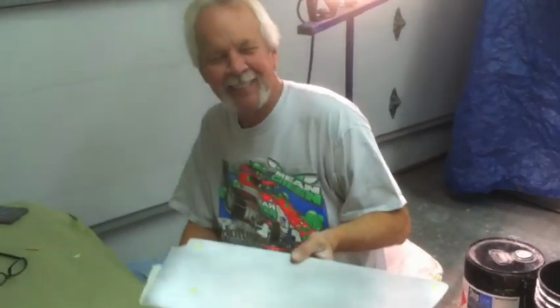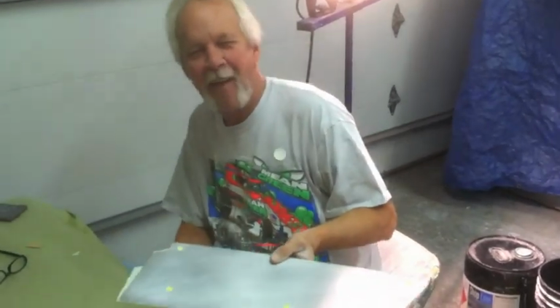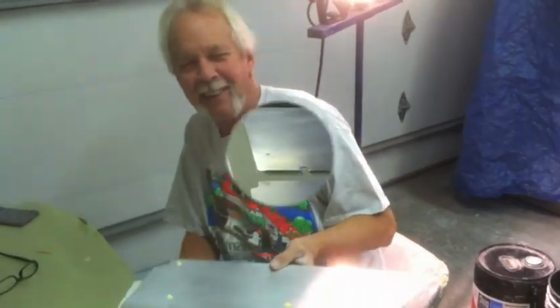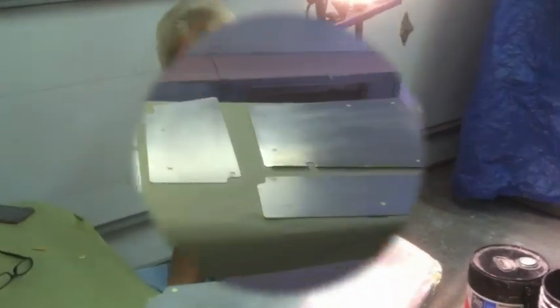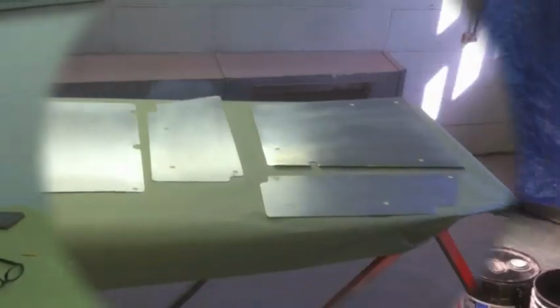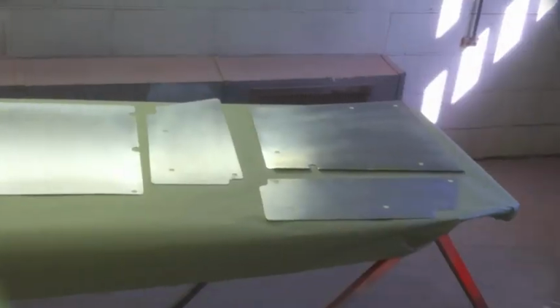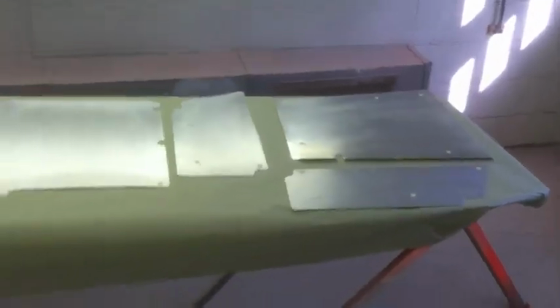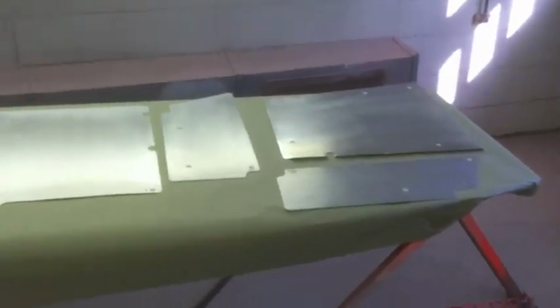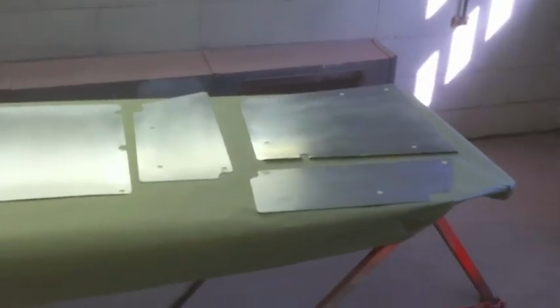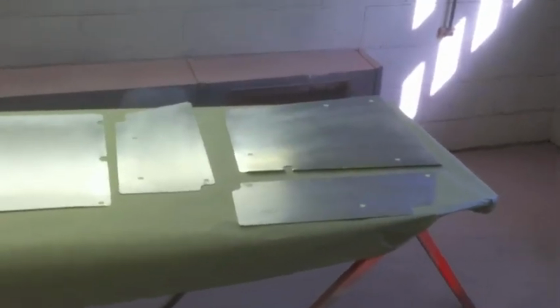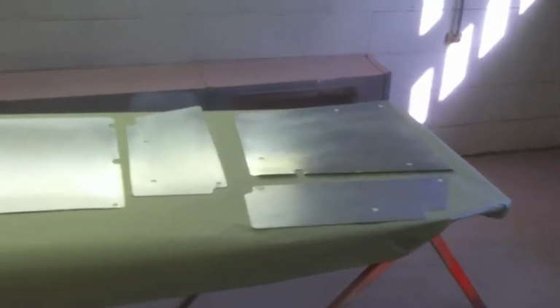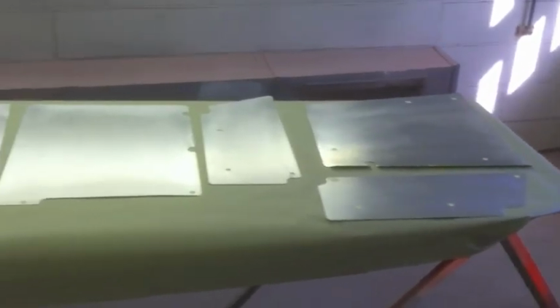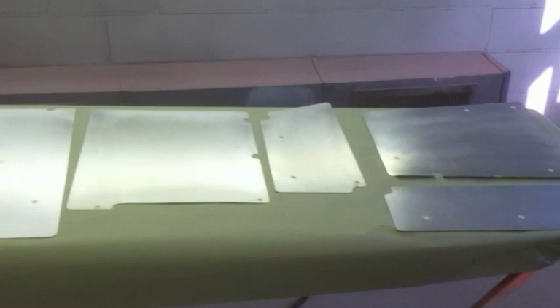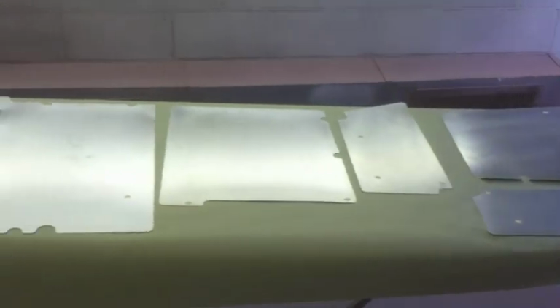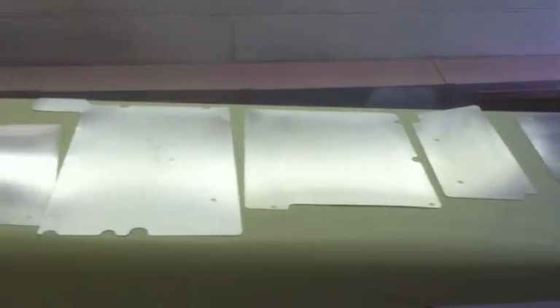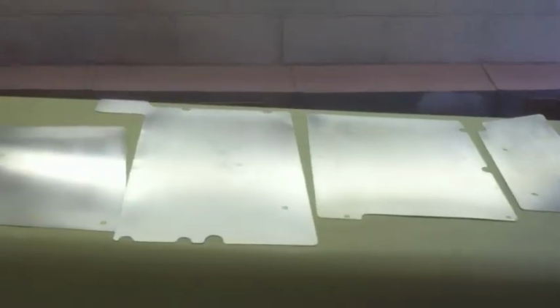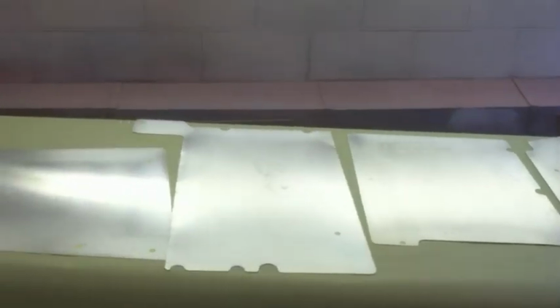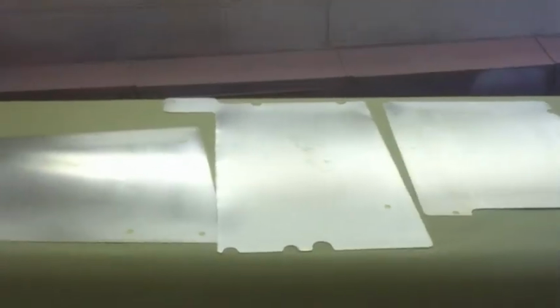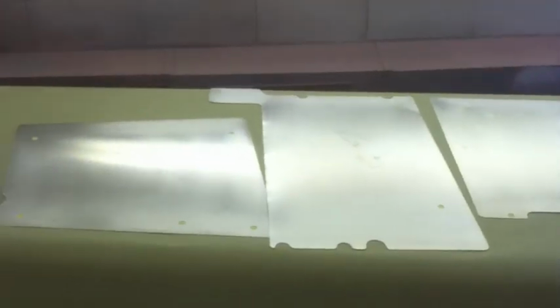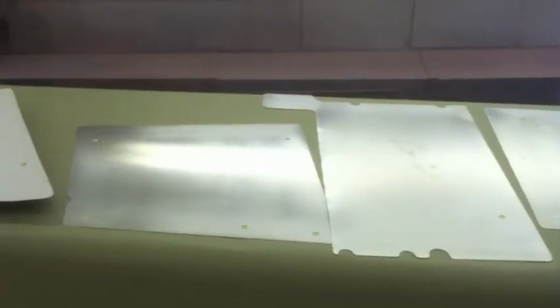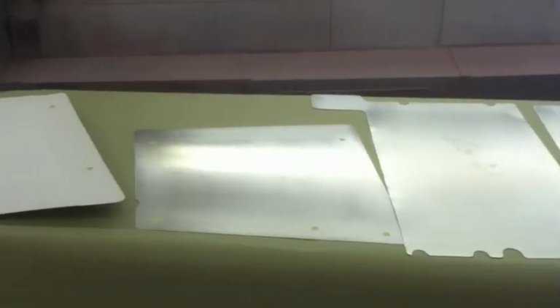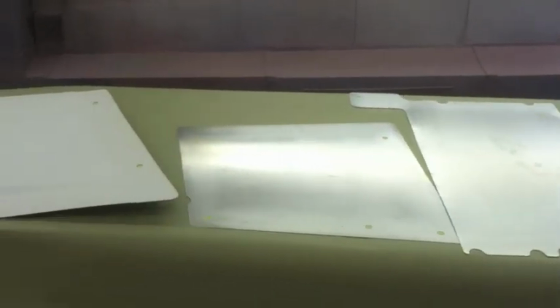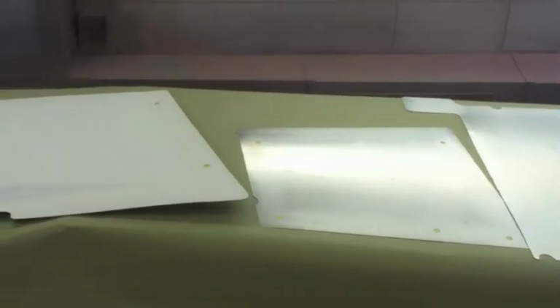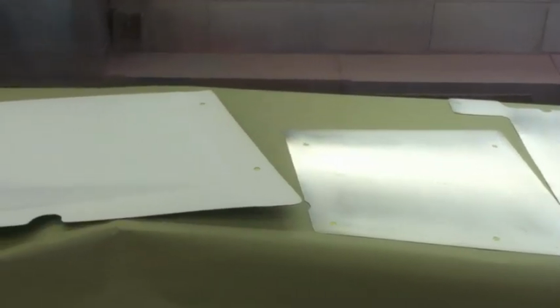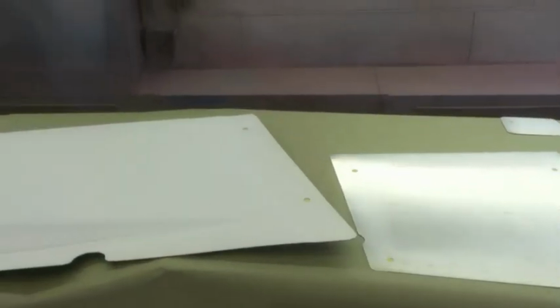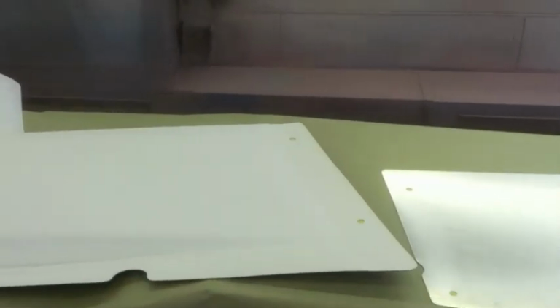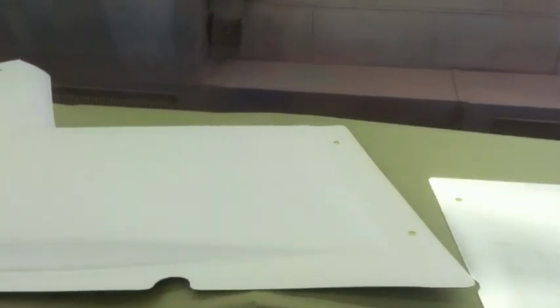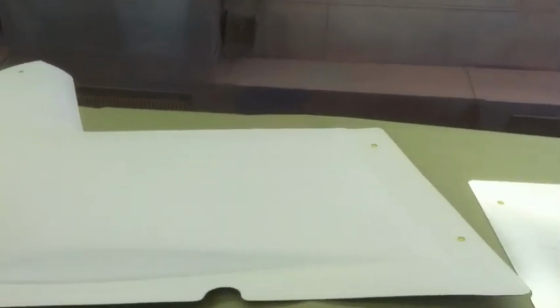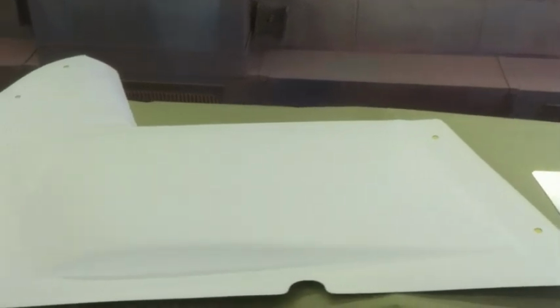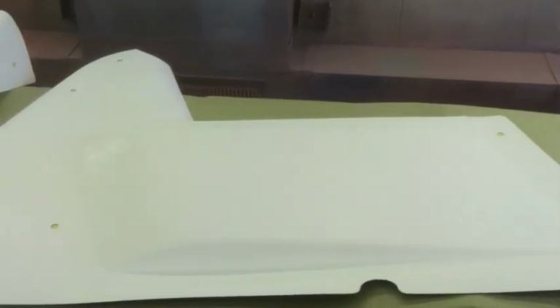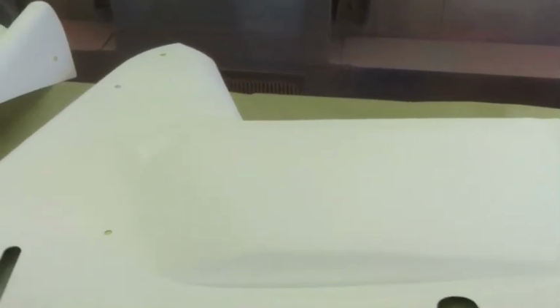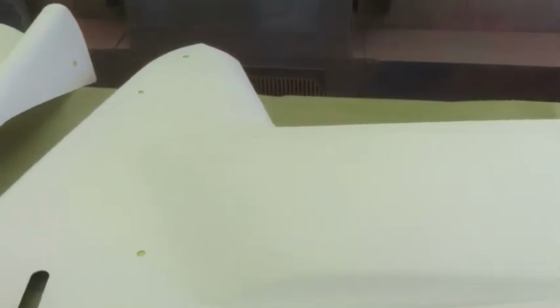All the body panels are laid out, taped off, and ready for the first coat of base coat that Richard will put on this evening.